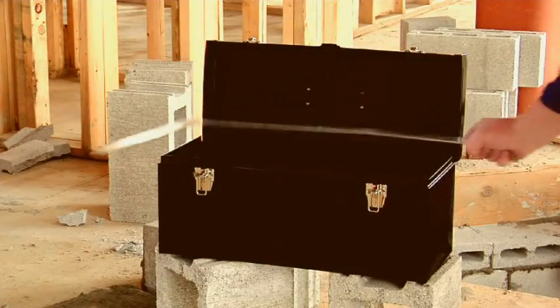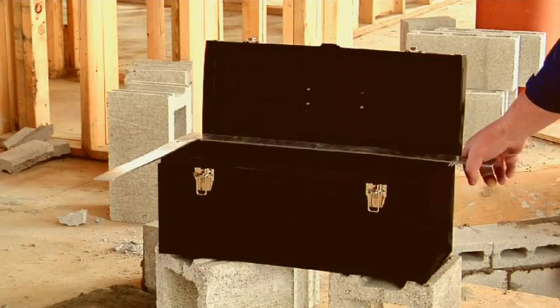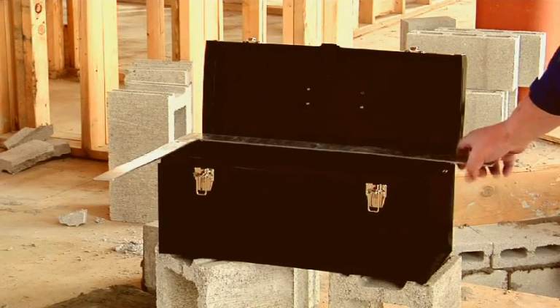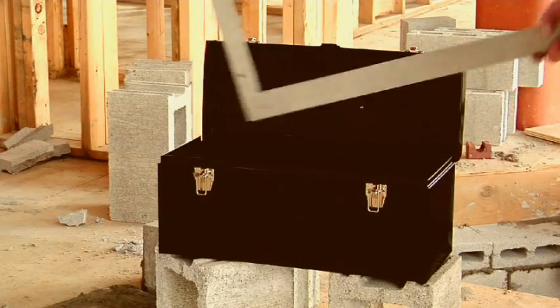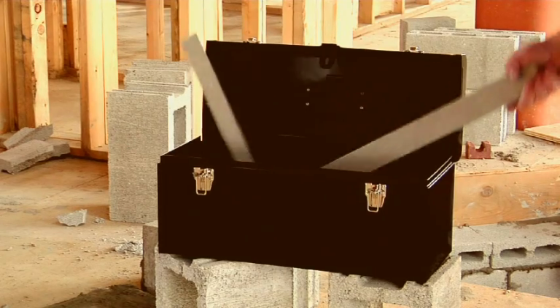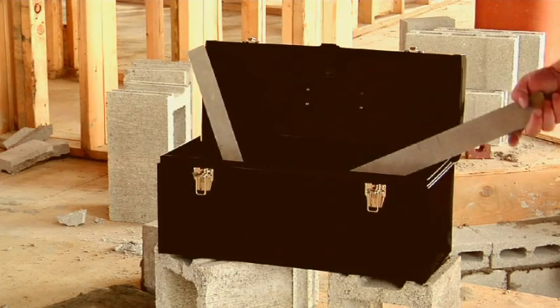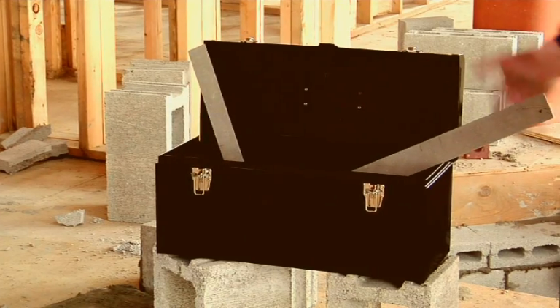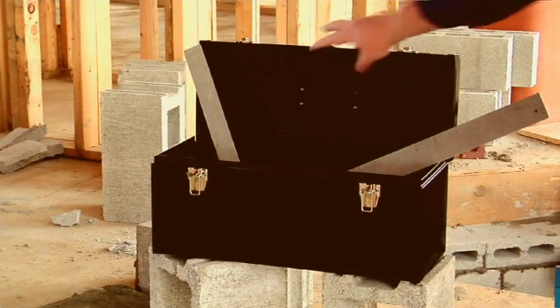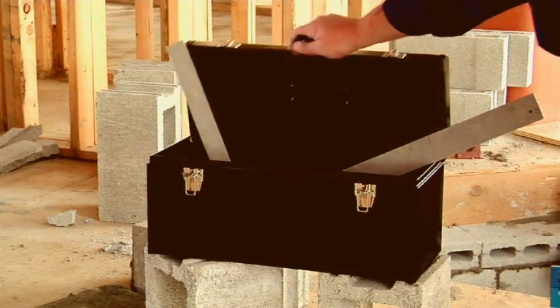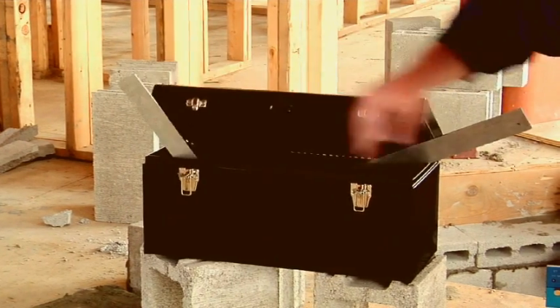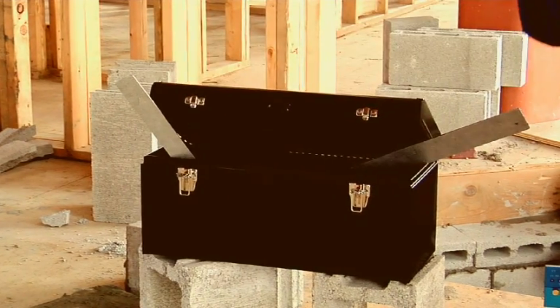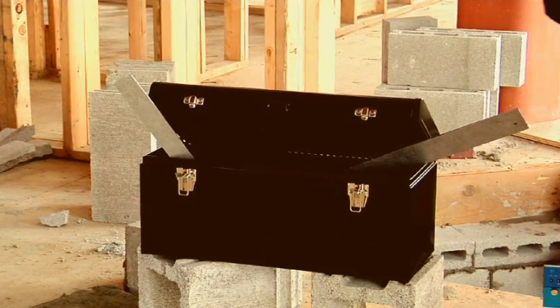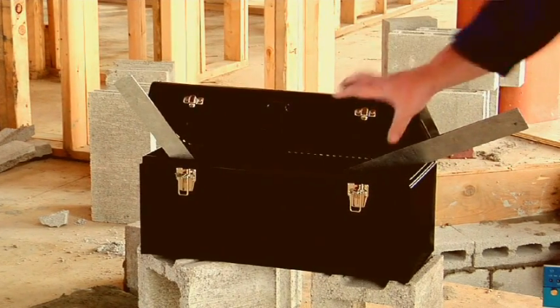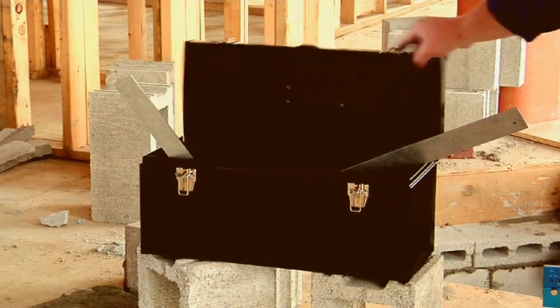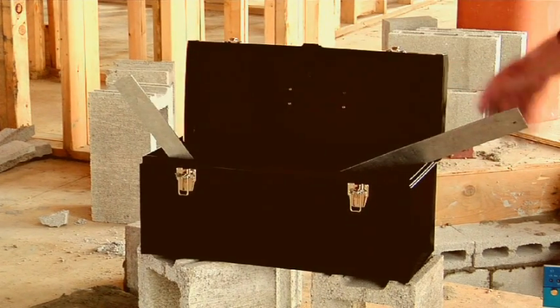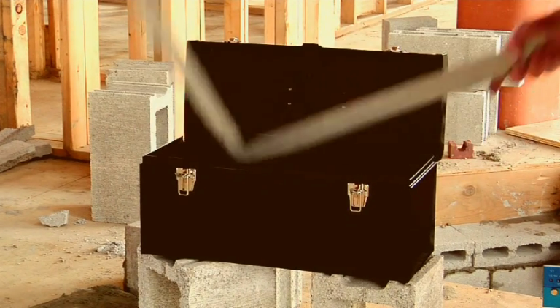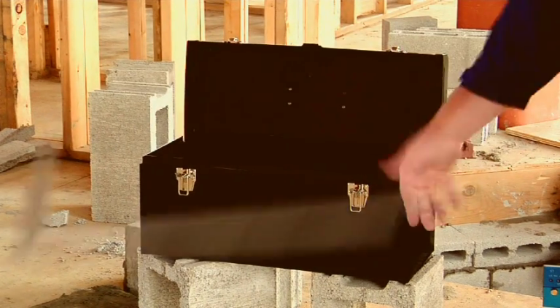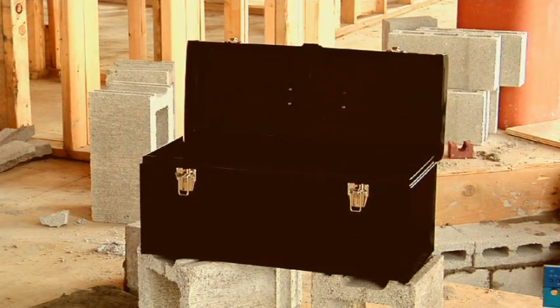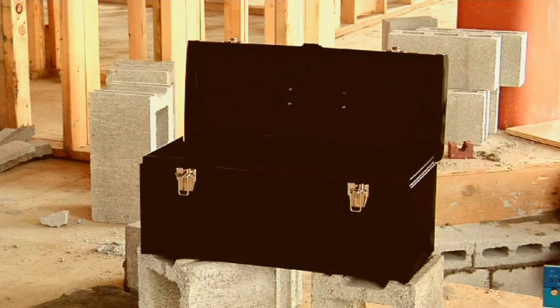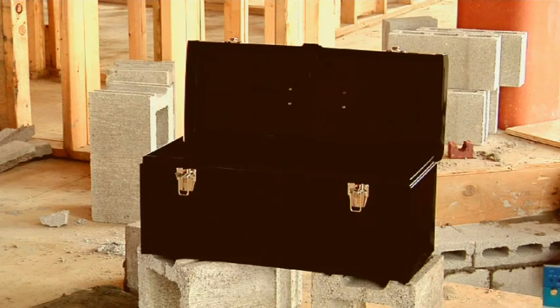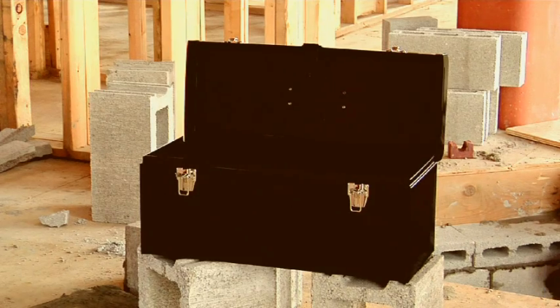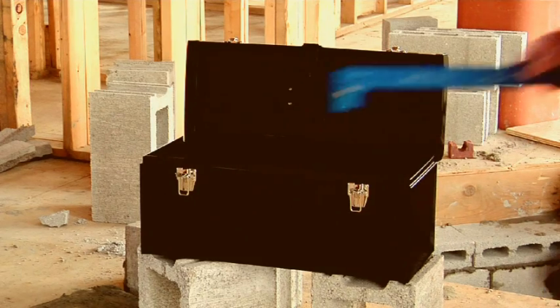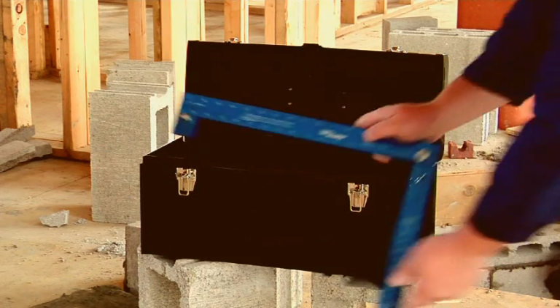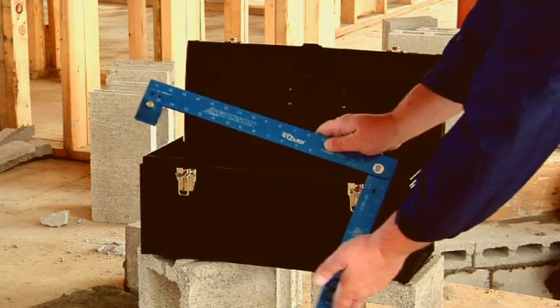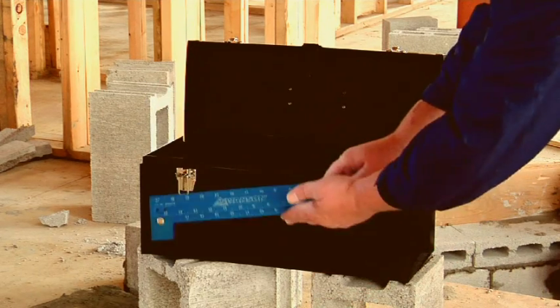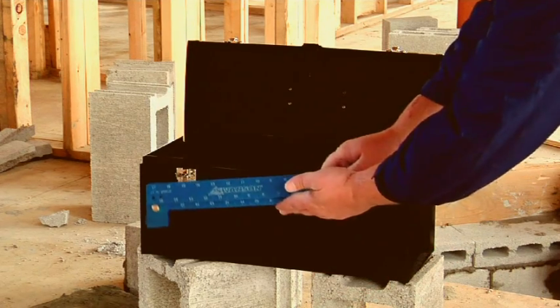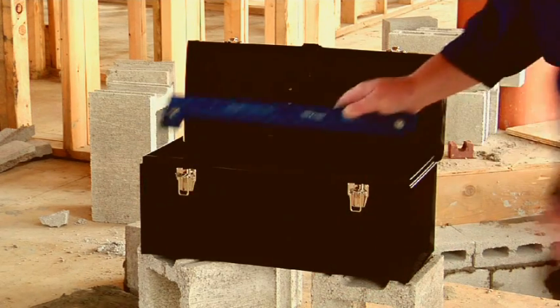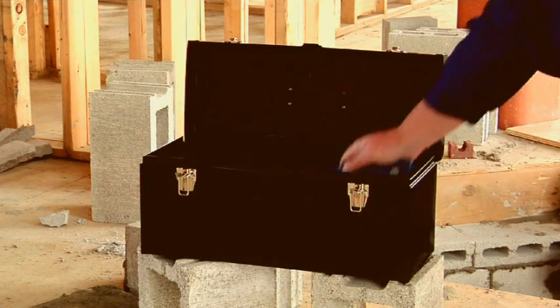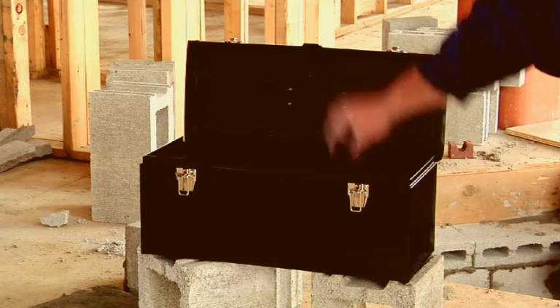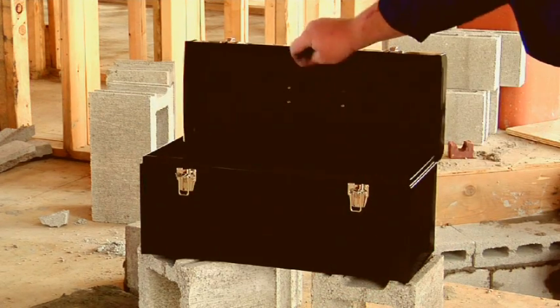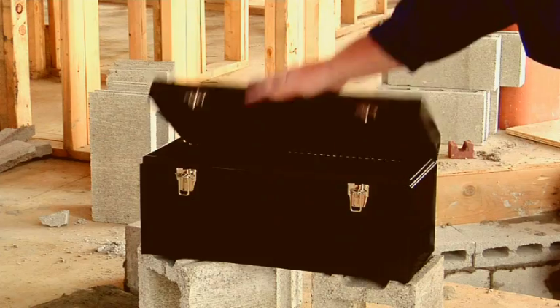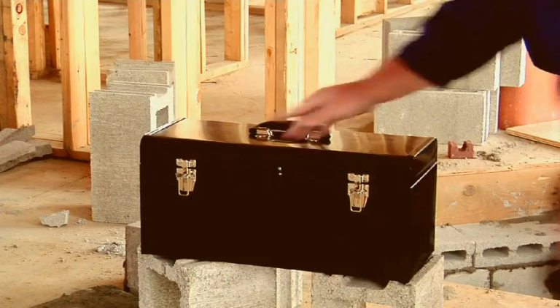Traditional framing squares don't fit in toolboxes. They get bent and smashed in the truck or out on the job, becoming useless. The Framing Wizard folds conveniently to fit into any standard-sized toolbox.